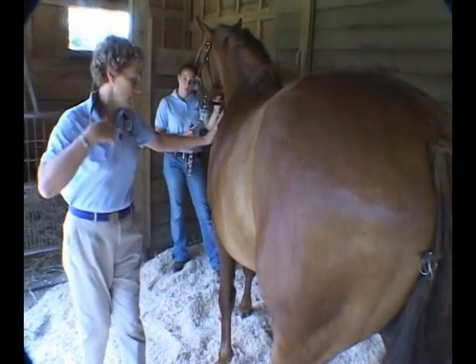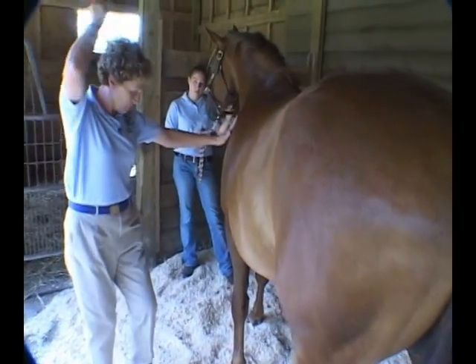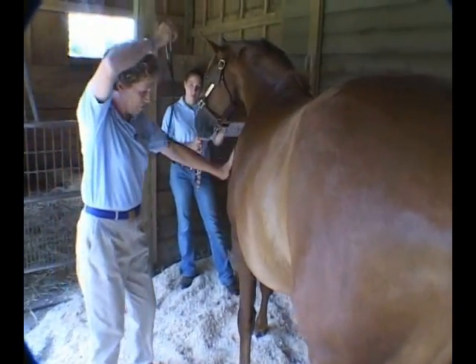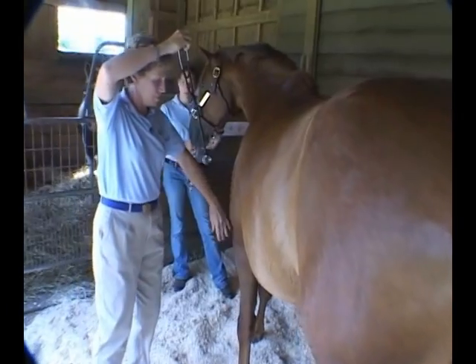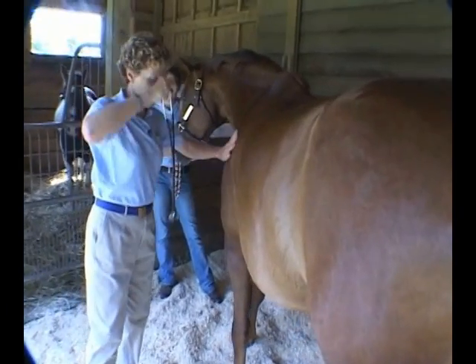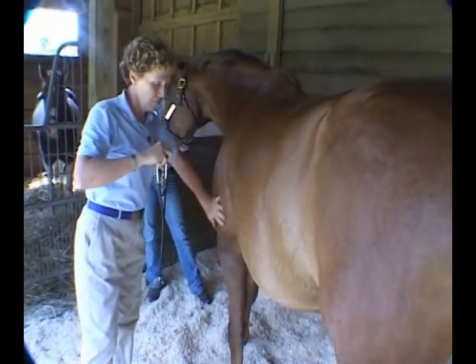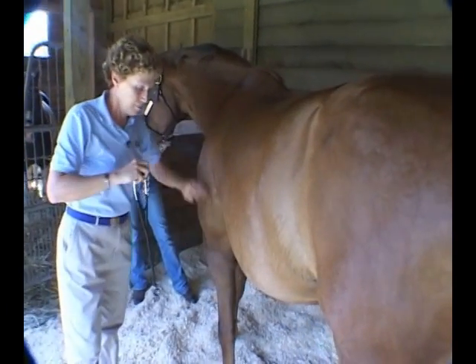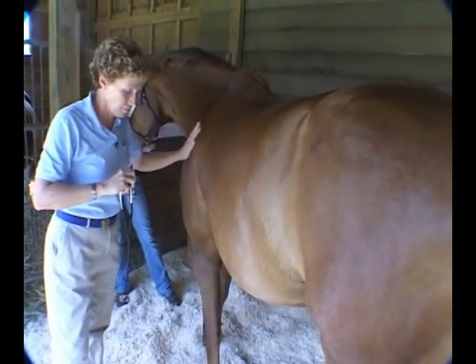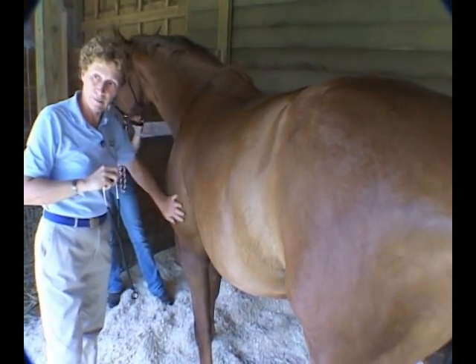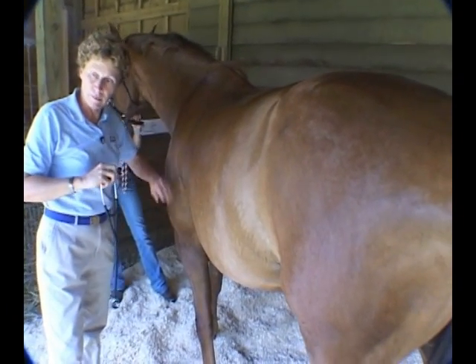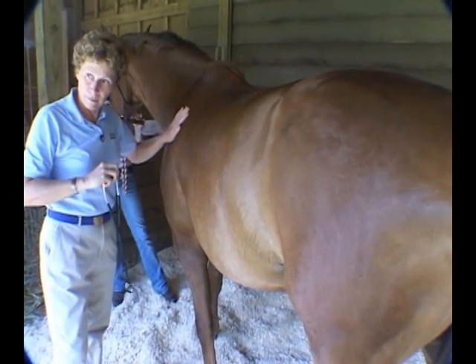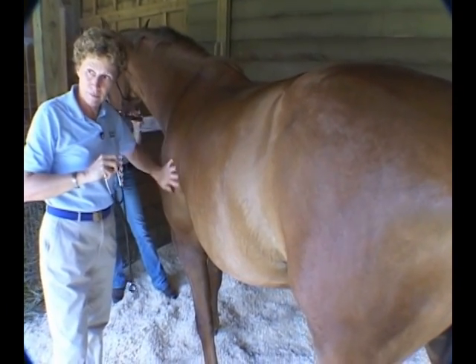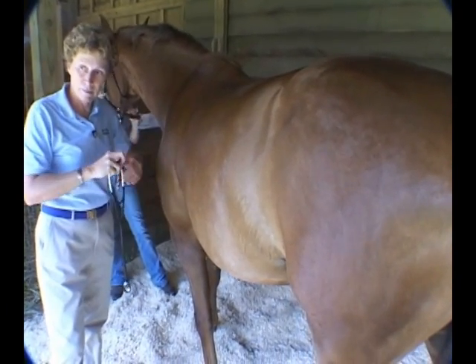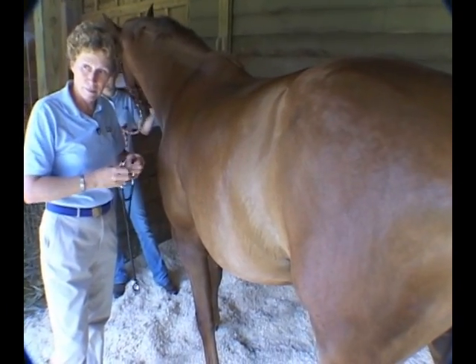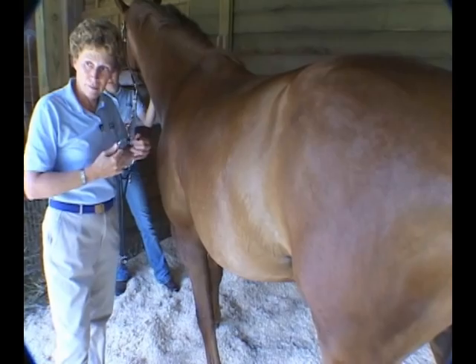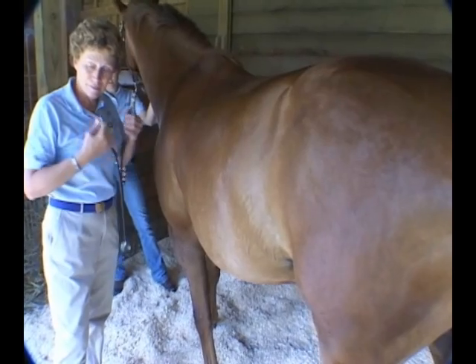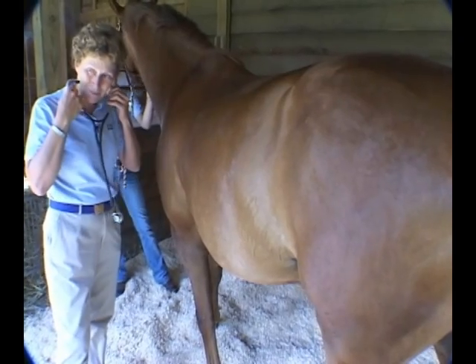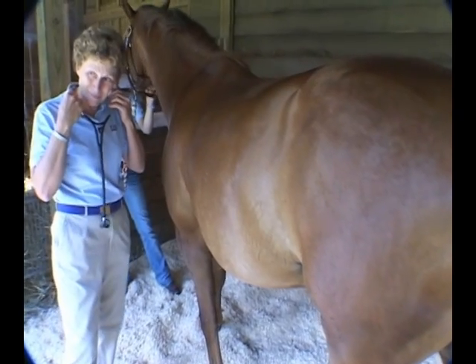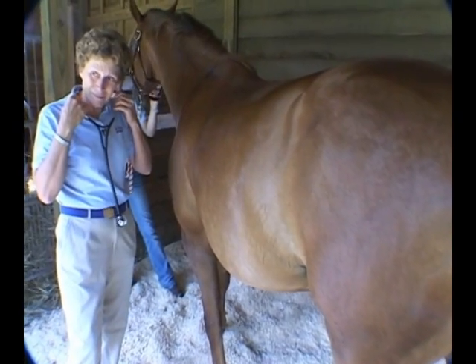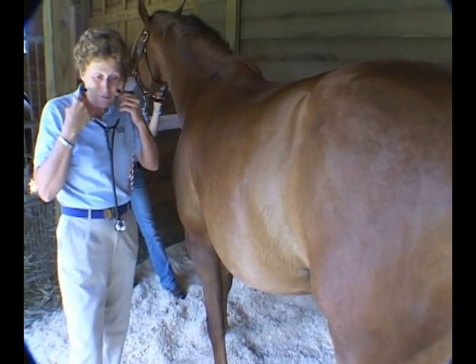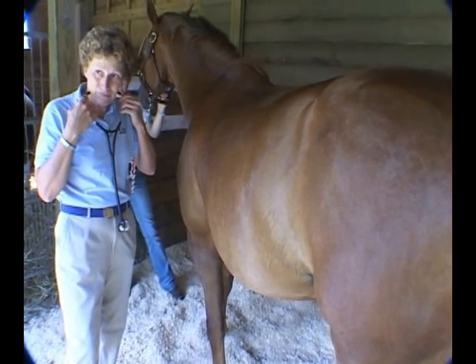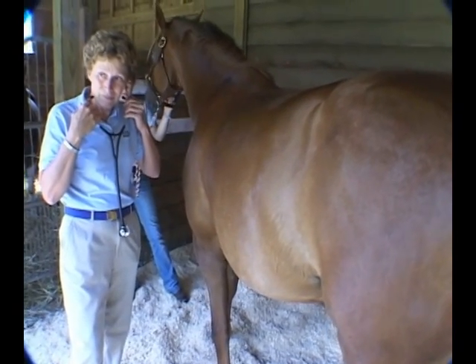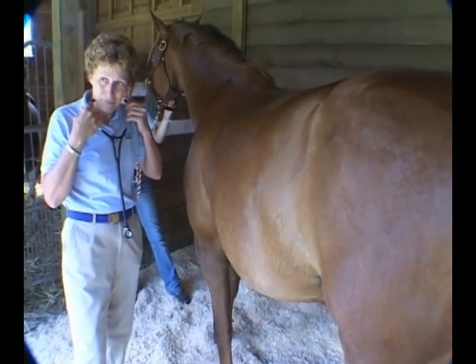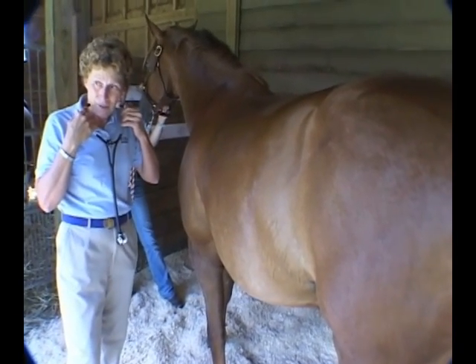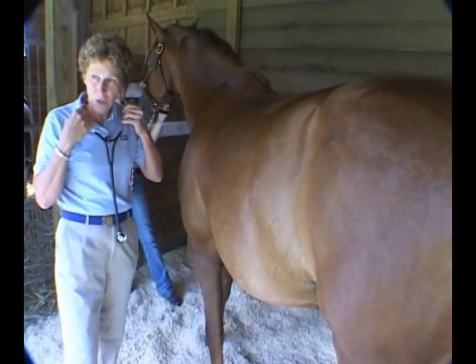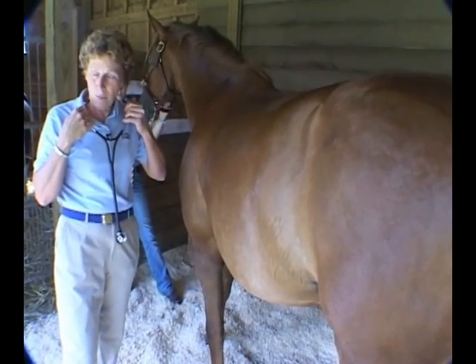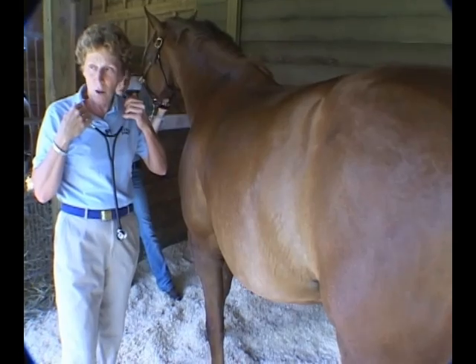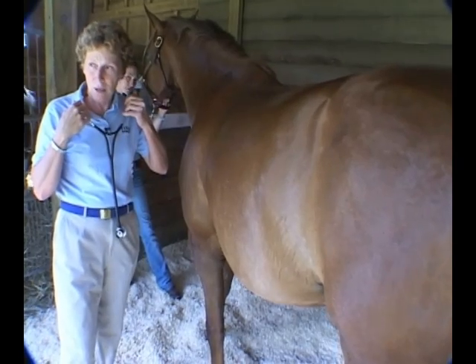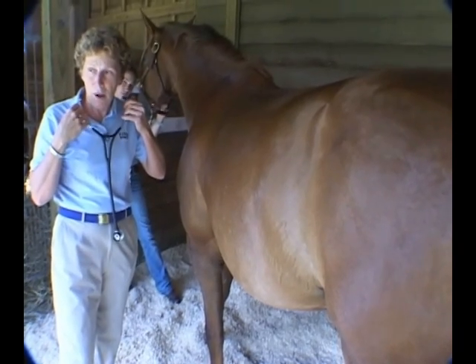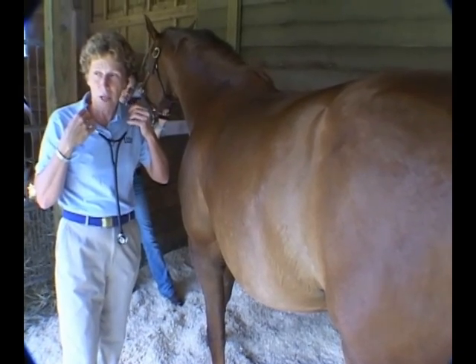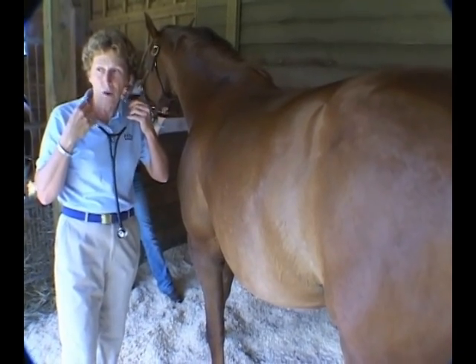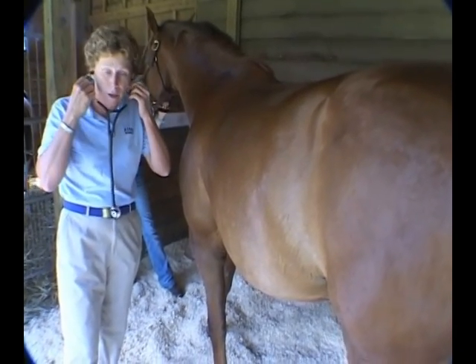There are things like, while you're back there, you're looking around the stall and looking for manure. You're casting your eyes down on the legs. There's just any number of things that you're going to be able to look at. The whole time while I'm using one sense, I'm using my other senses for other things.